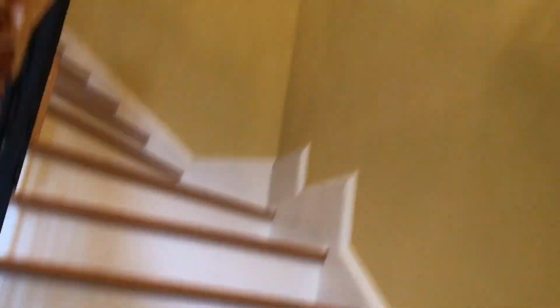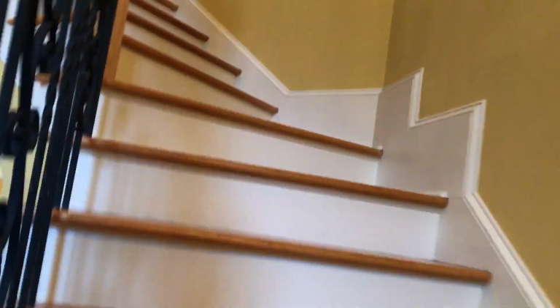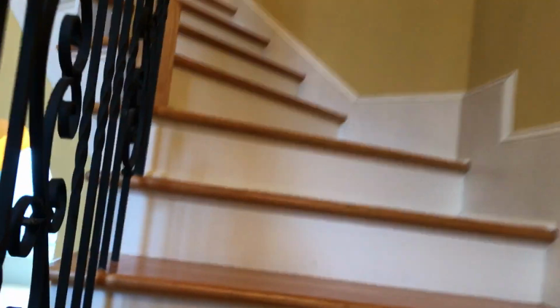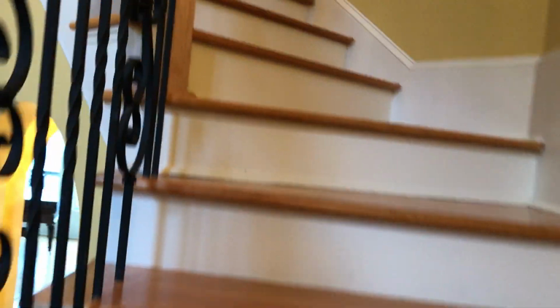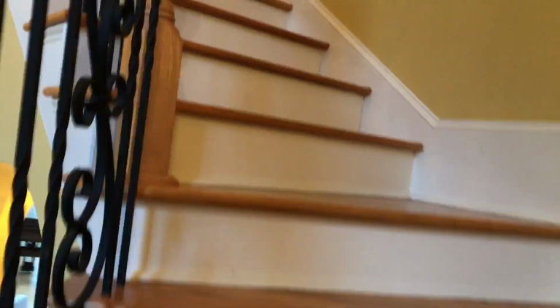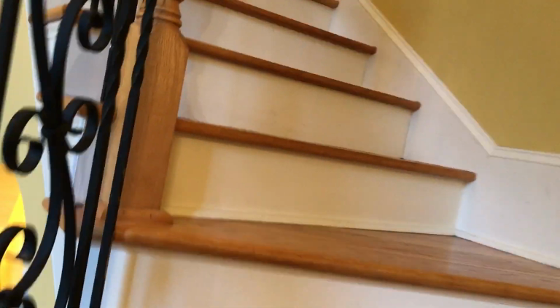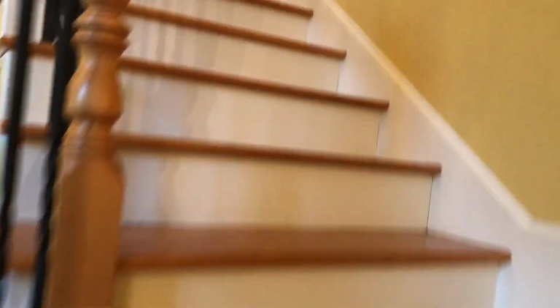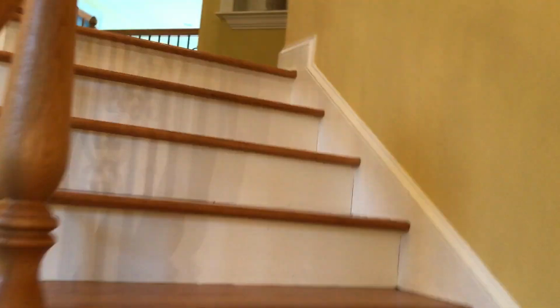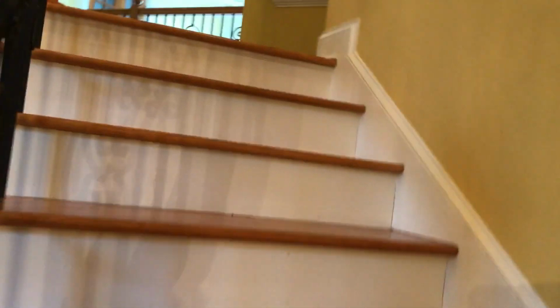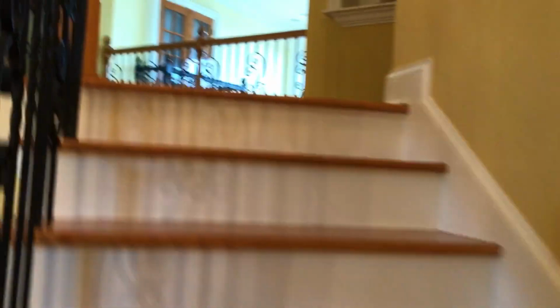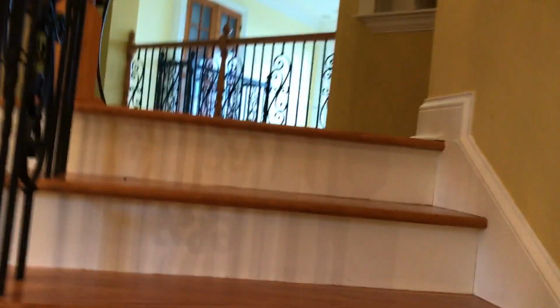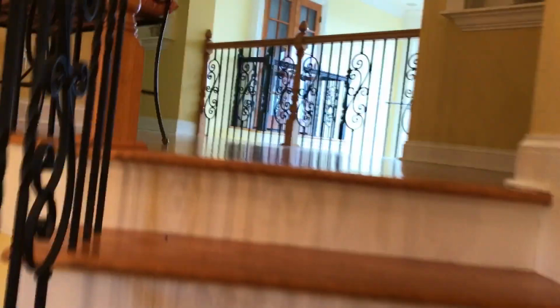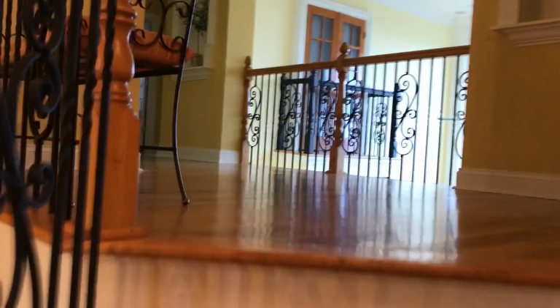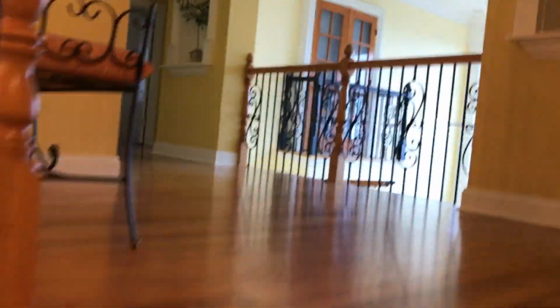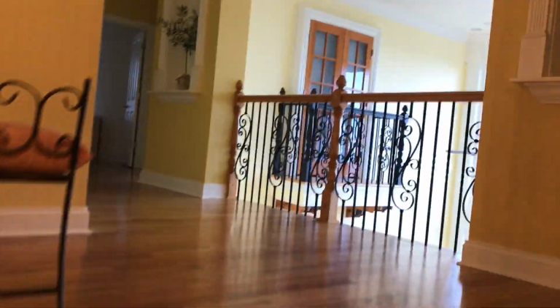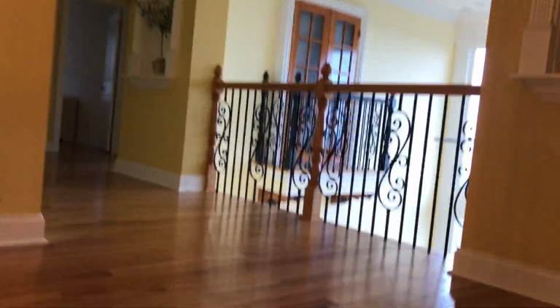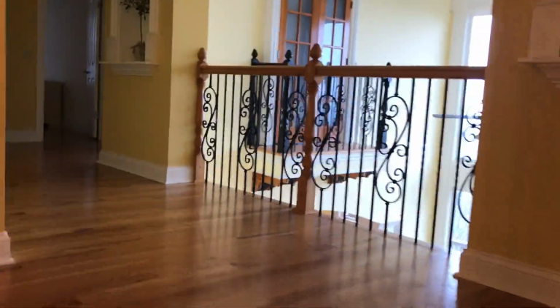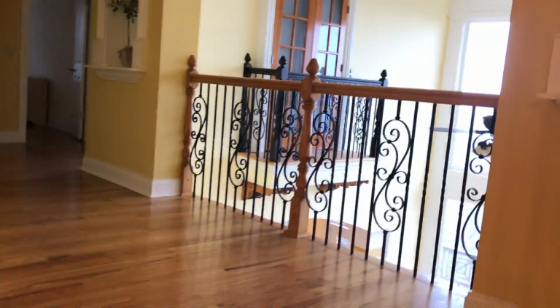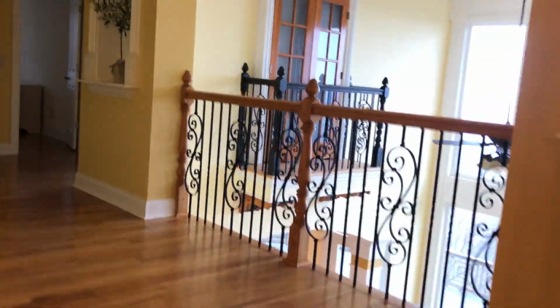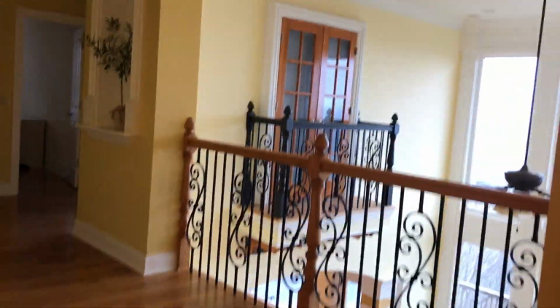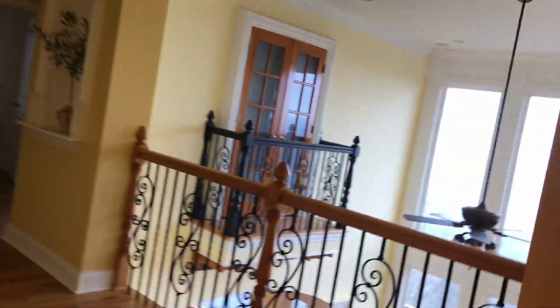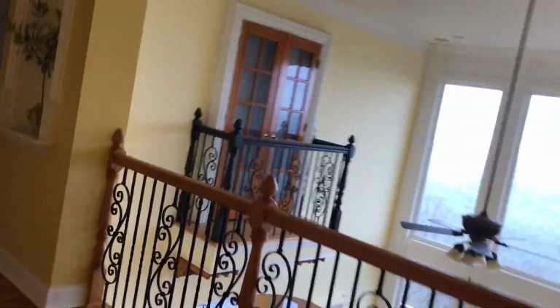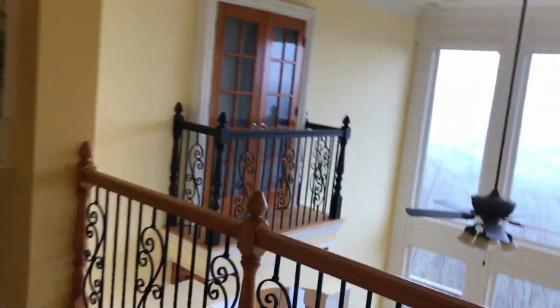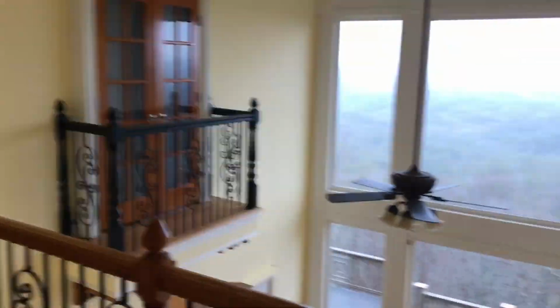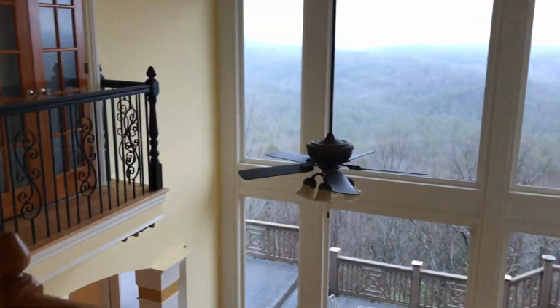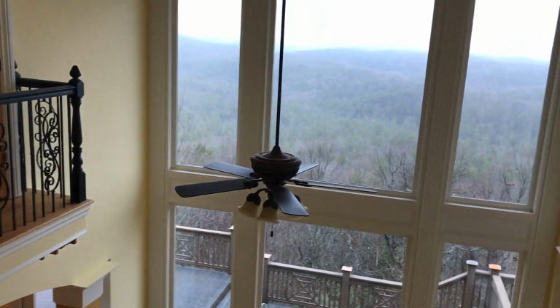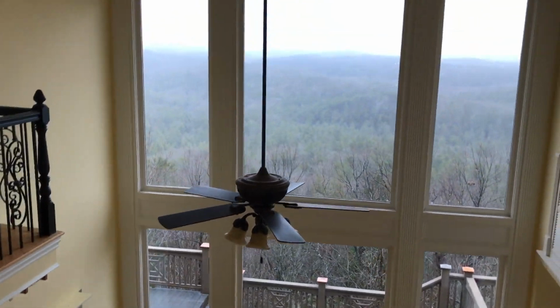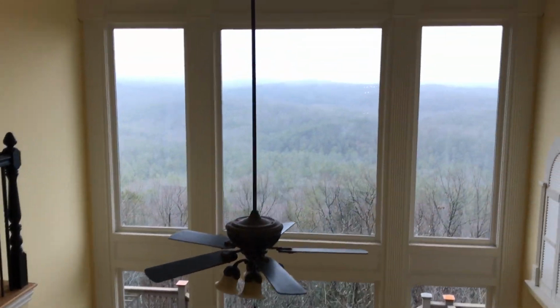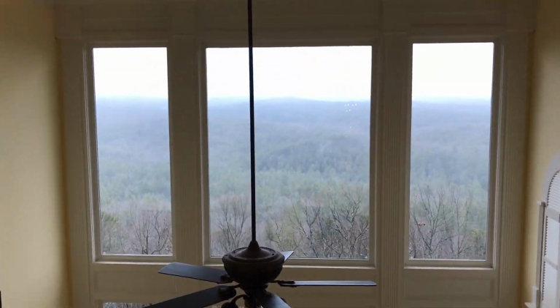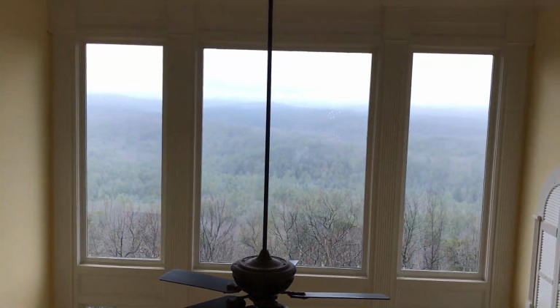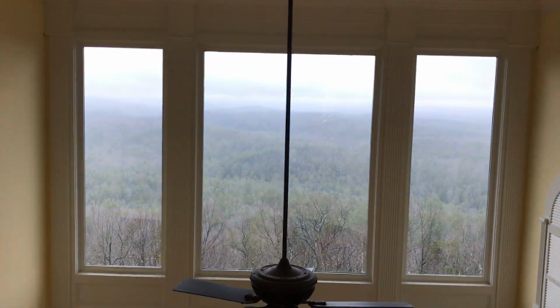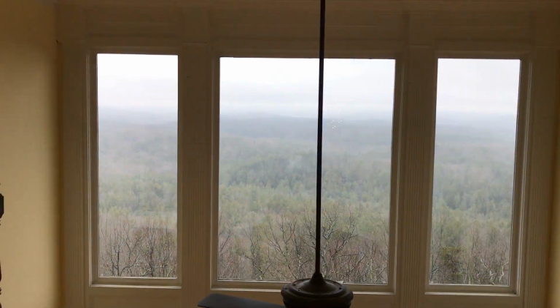We go up the grand staircase — to give you some perspective, we're going up toward the chandelier. There are all wood floors throughout the house and no carpet at all, which is great for allergies. There's a nice look from the balcony looking down to the beautiful view, which is even better up here.